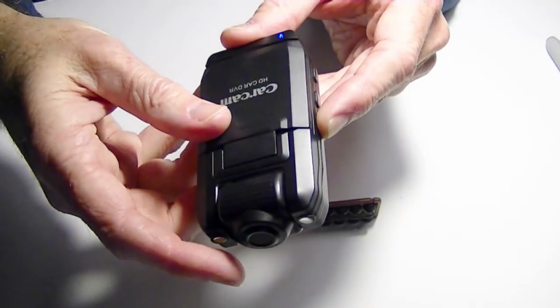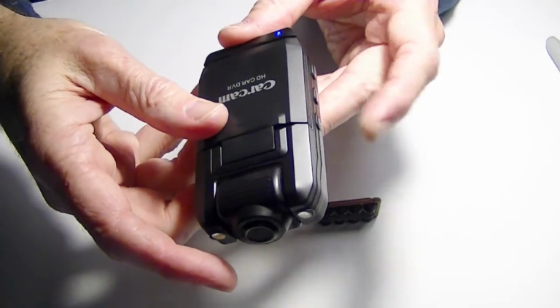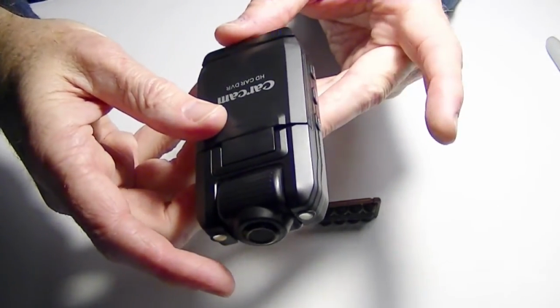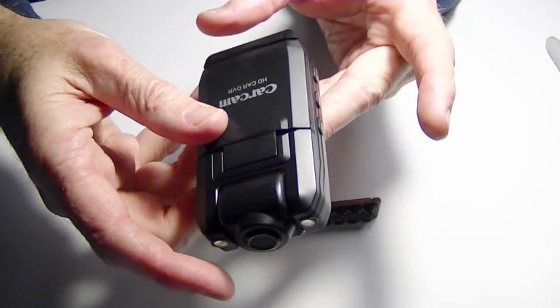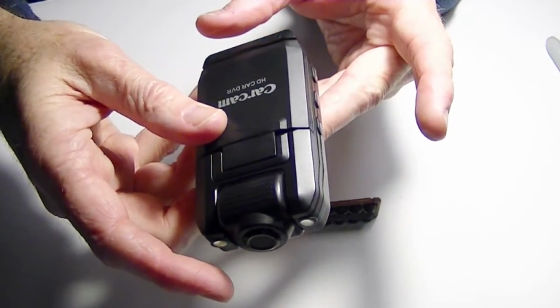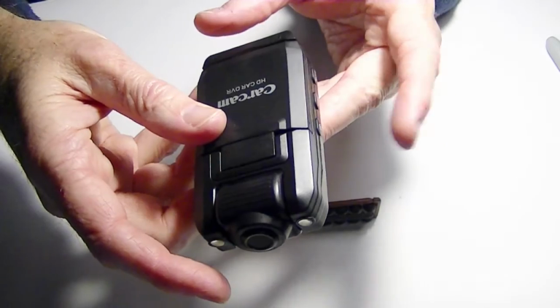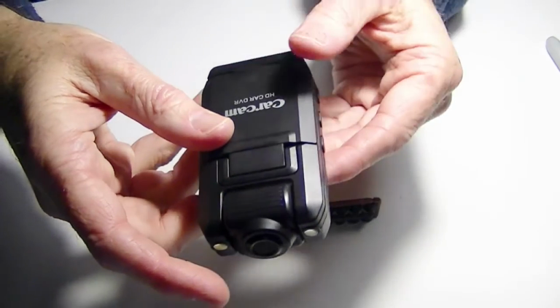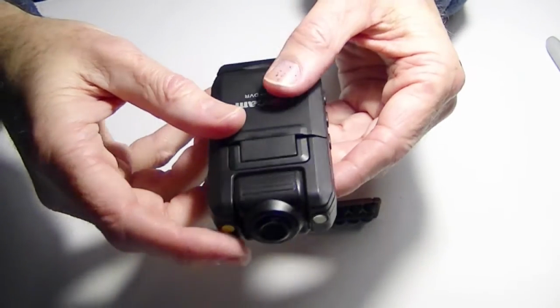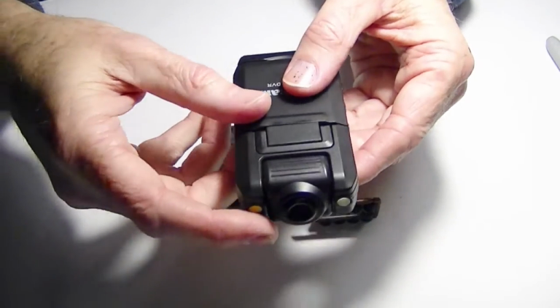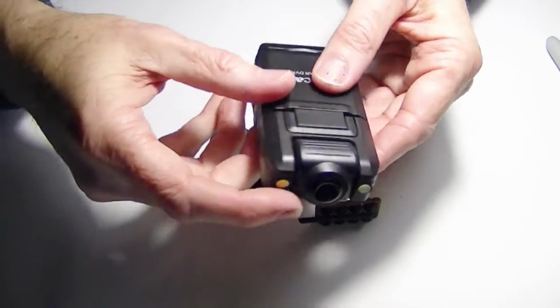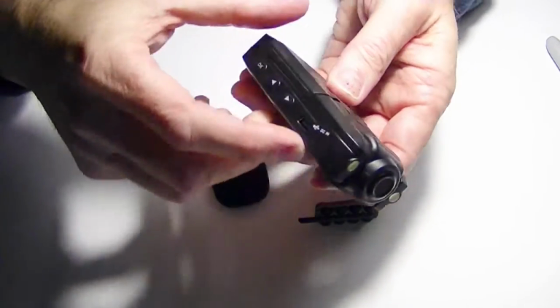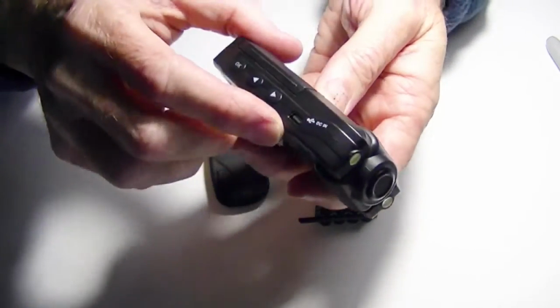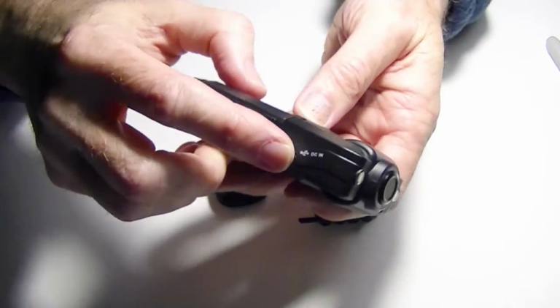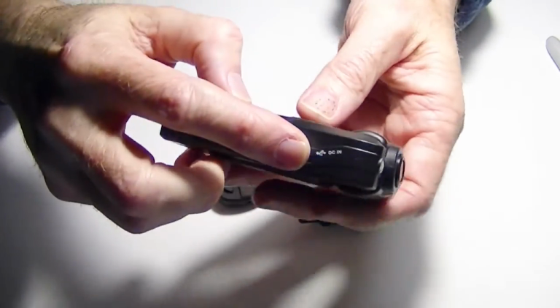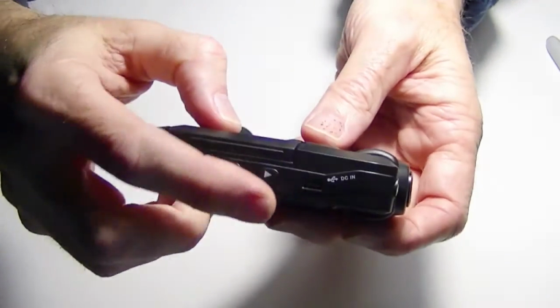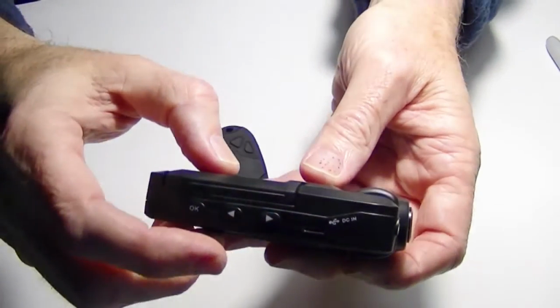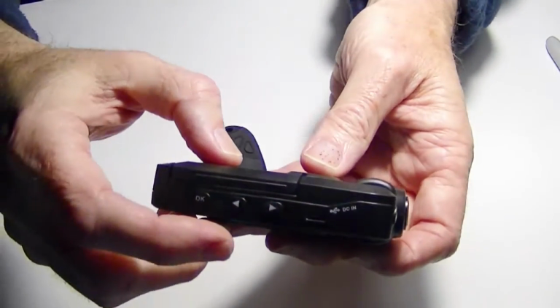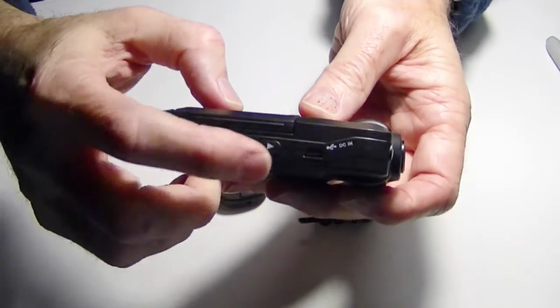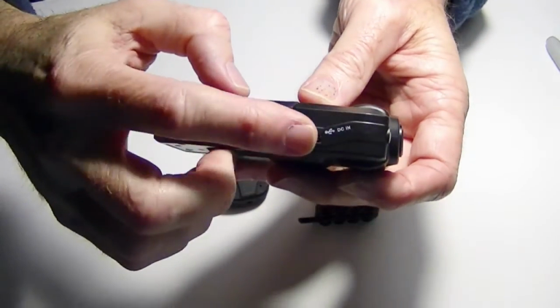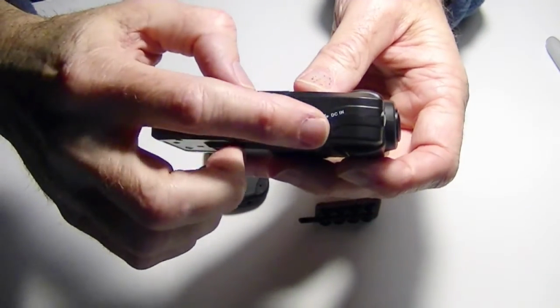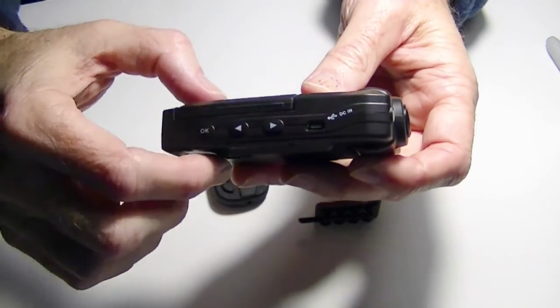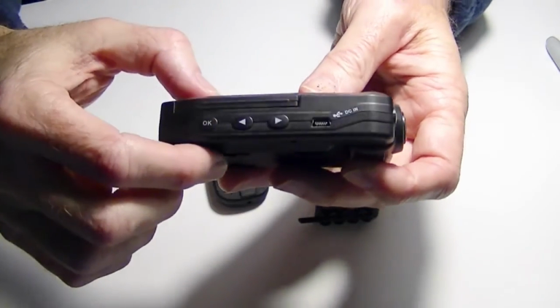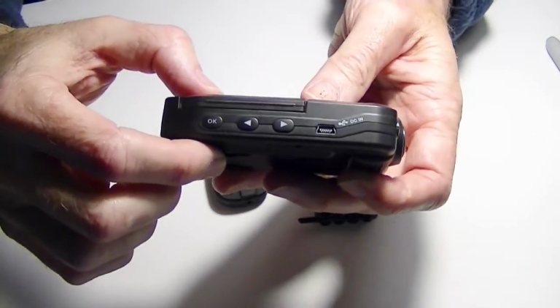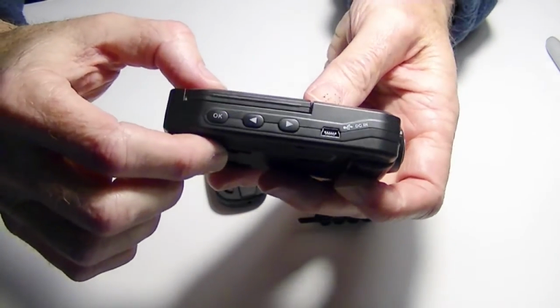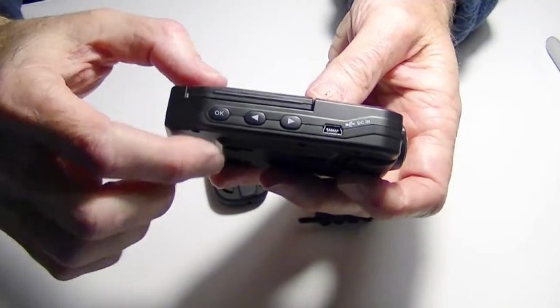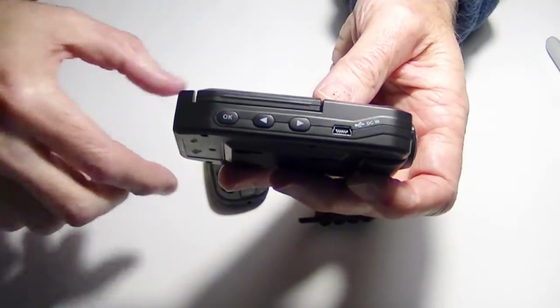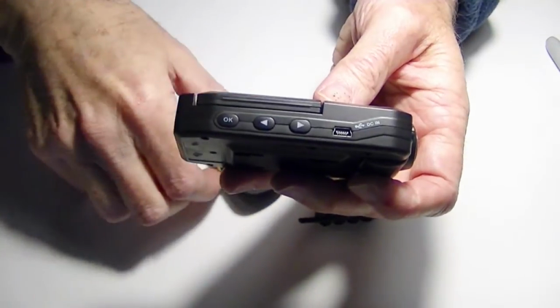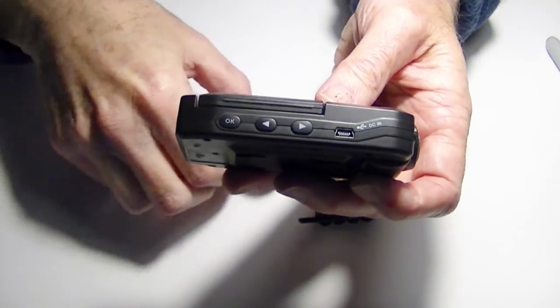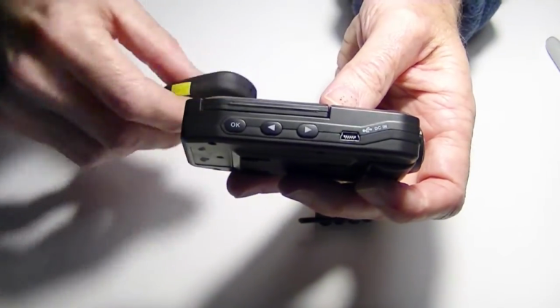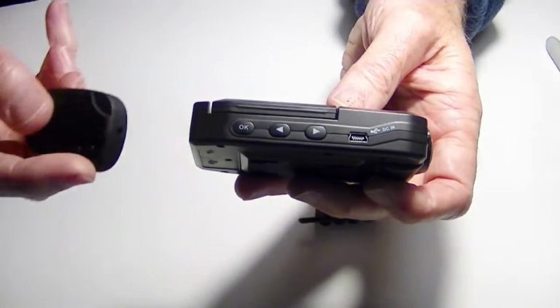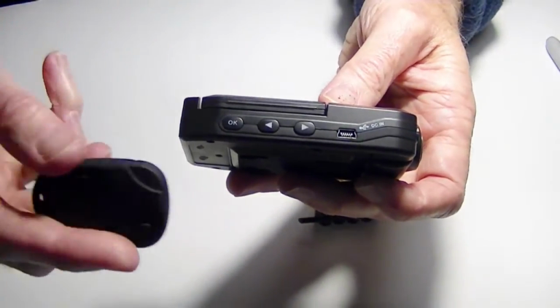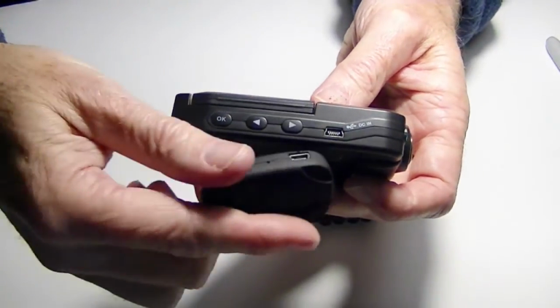Both cameras have a USB port, so you can download the files directly to your computer, which is really nice. I like that feature — of course, that's very common nowadays.